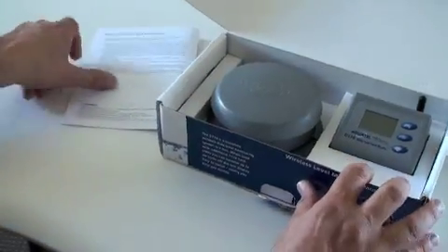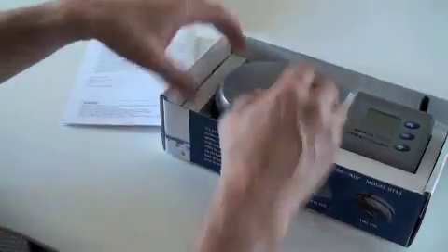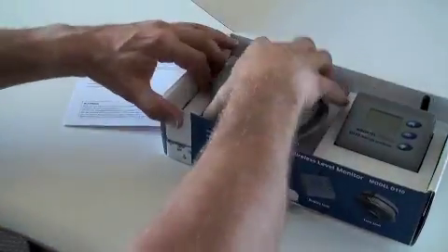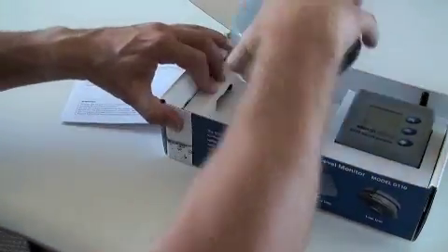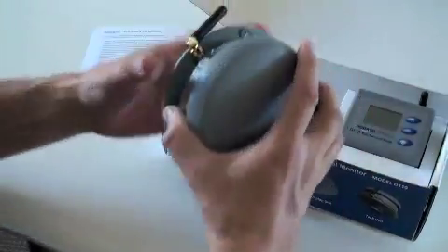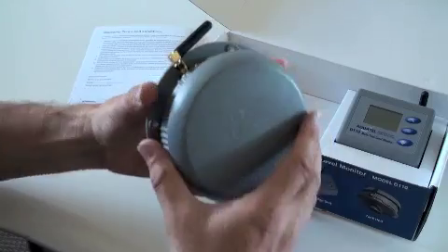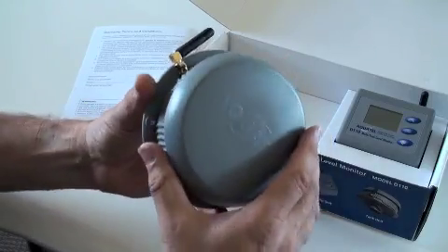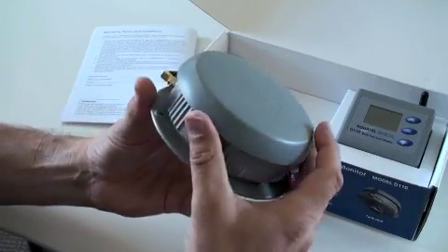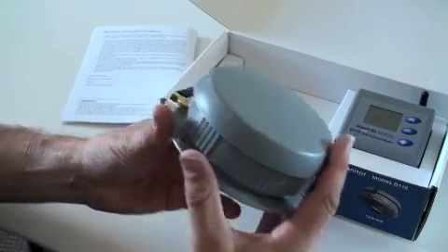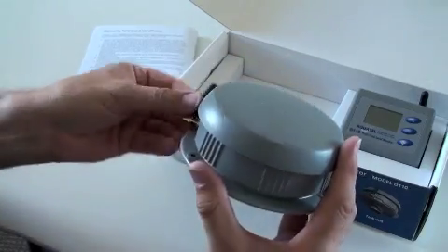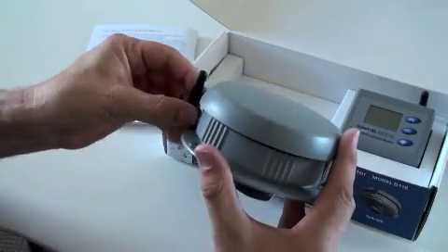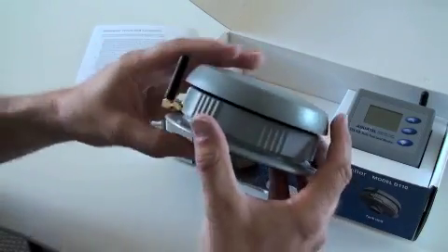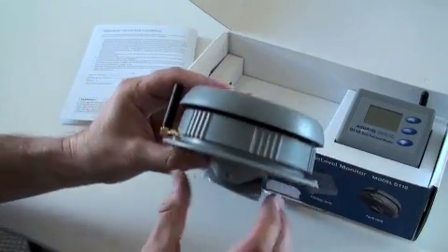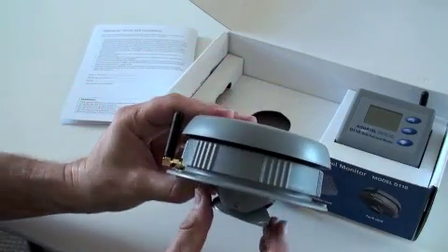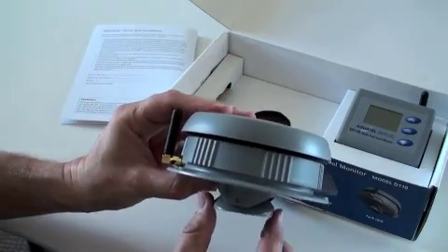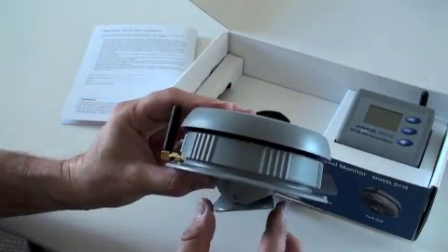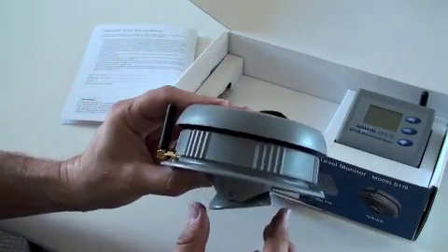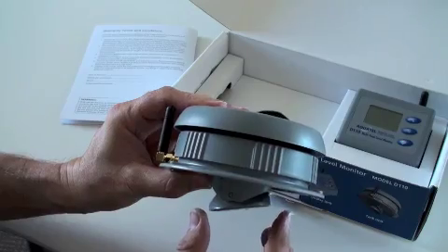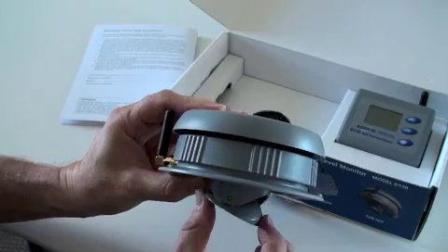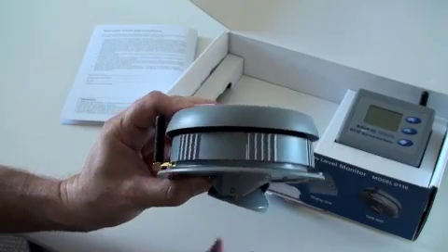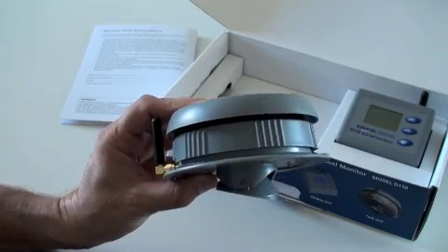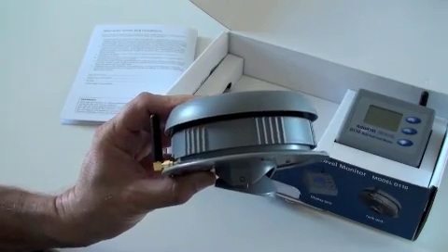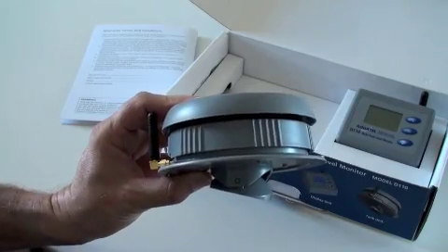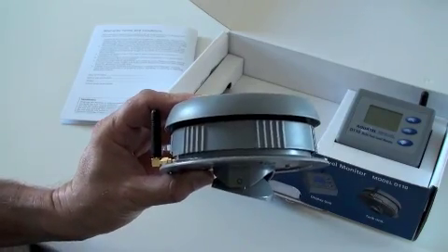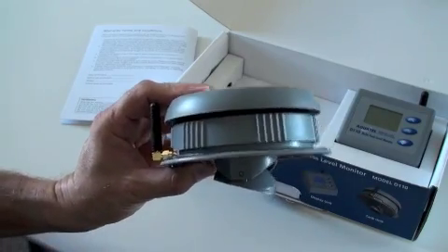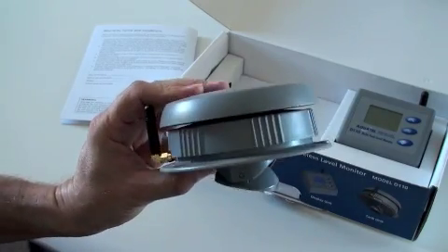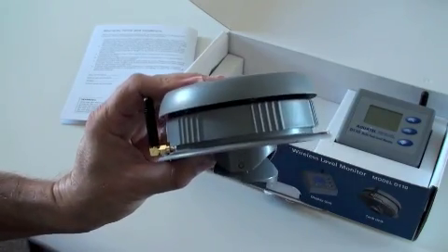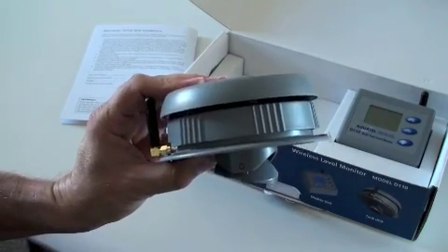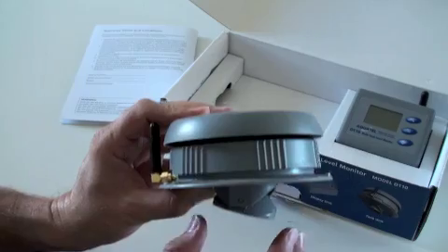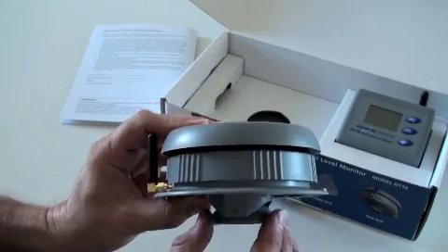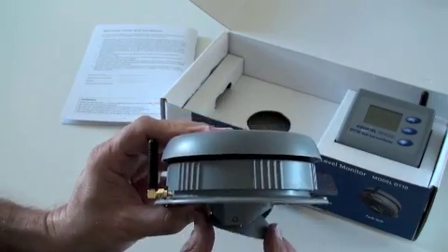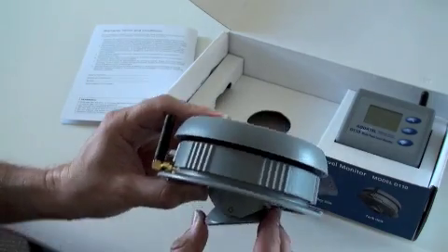The tank unit utilizes an omnidirectional antenna which must be in the vertical position when installed. Underneath you'll find an adjustable sensor cone. This allows for mounting on sloping tank tops. The cone needs to be installed level to the fluid surface.